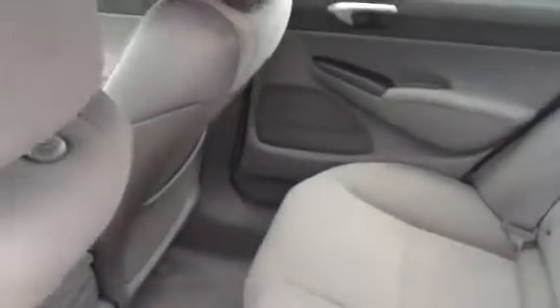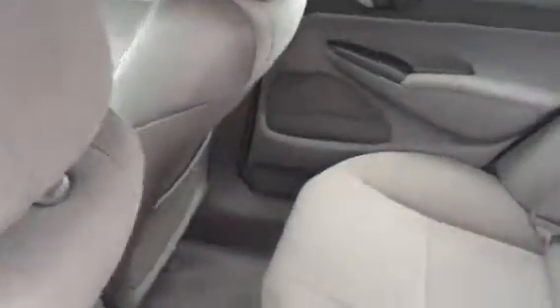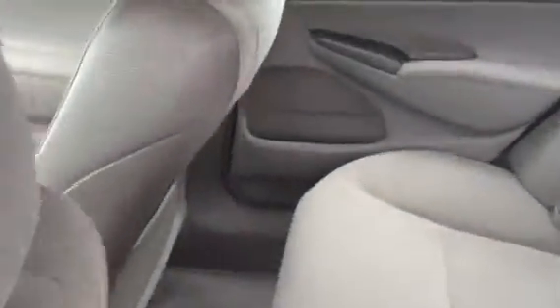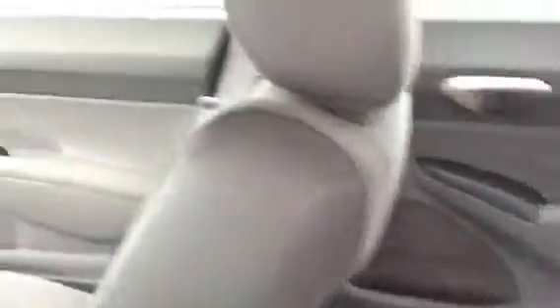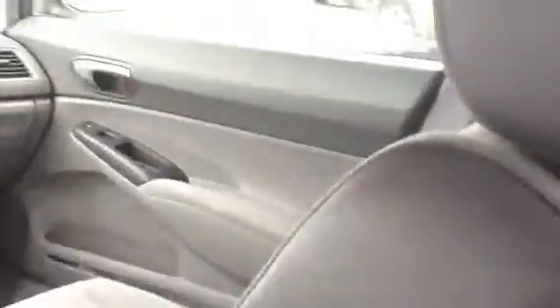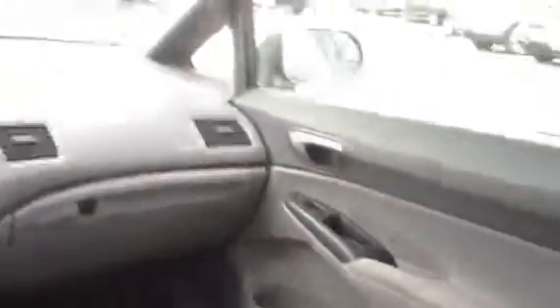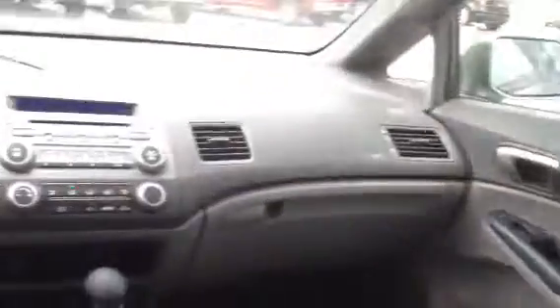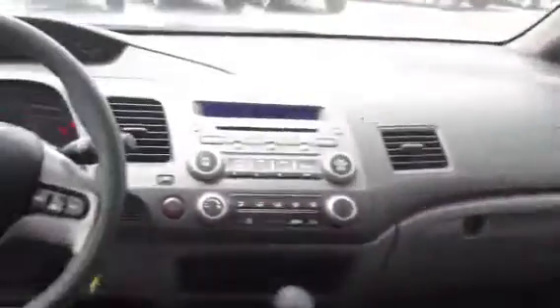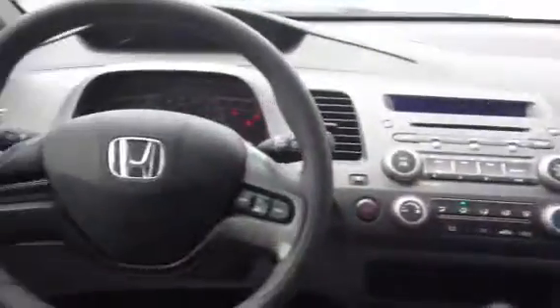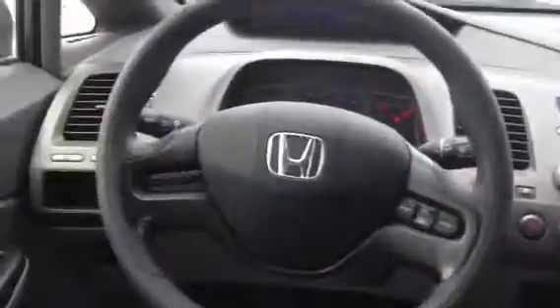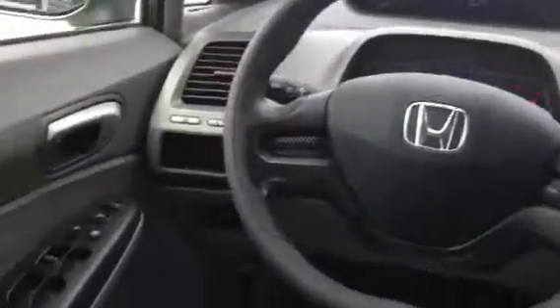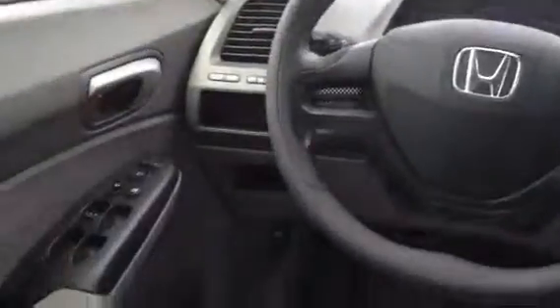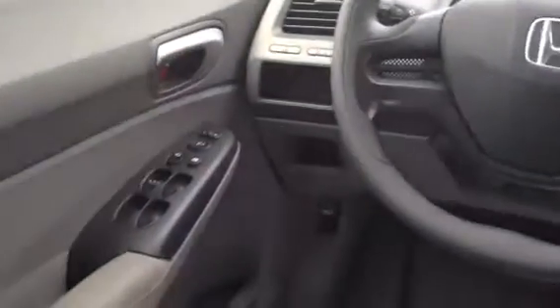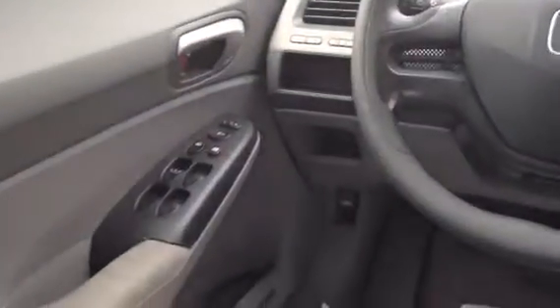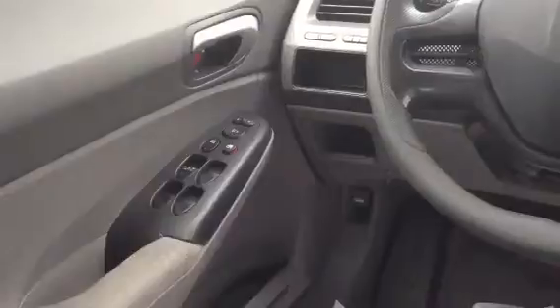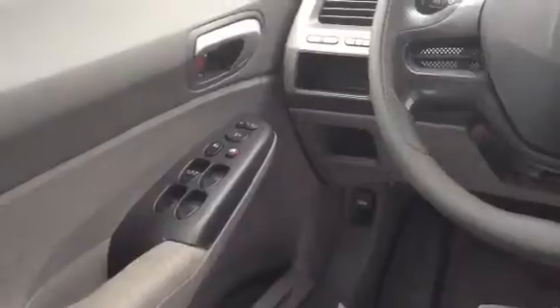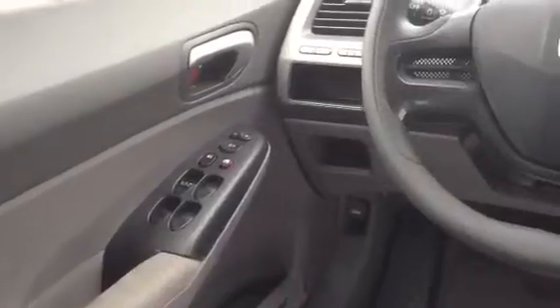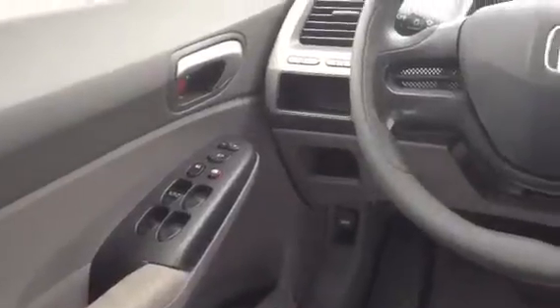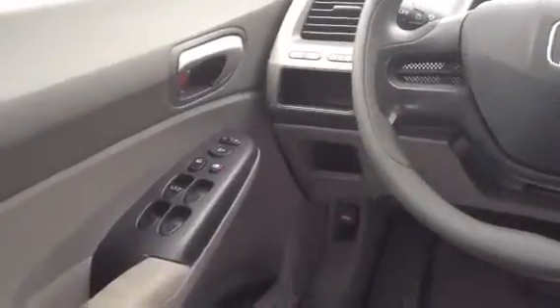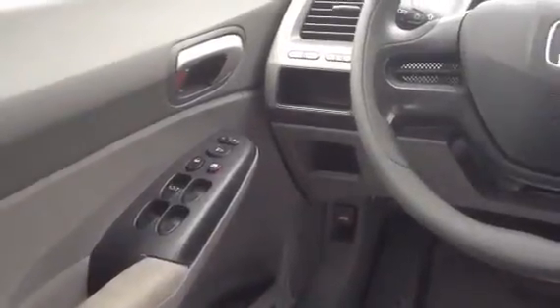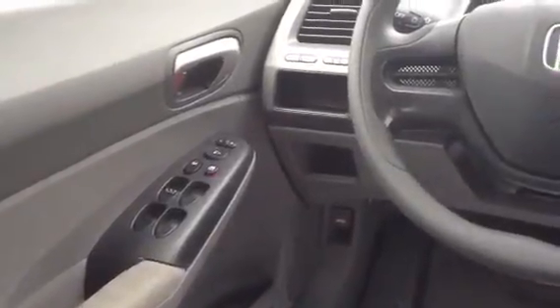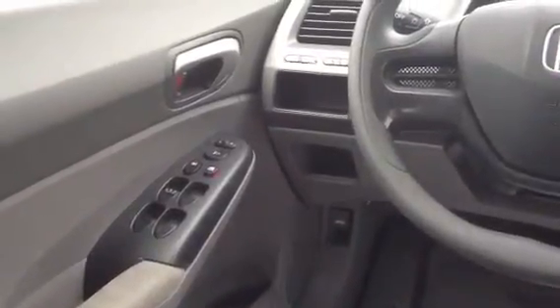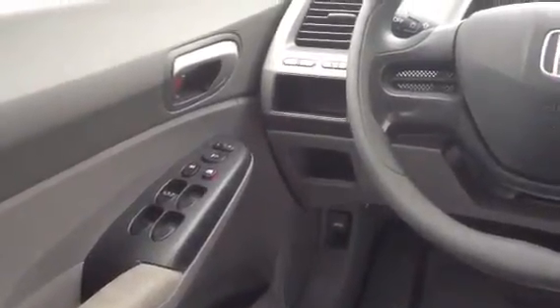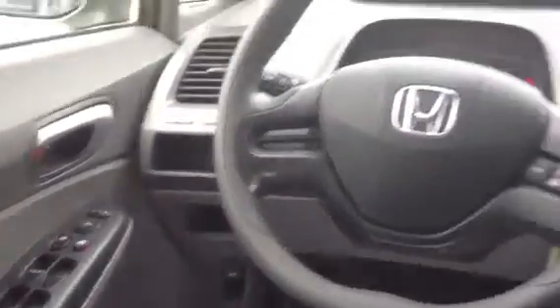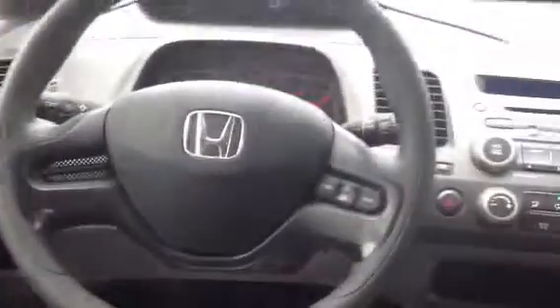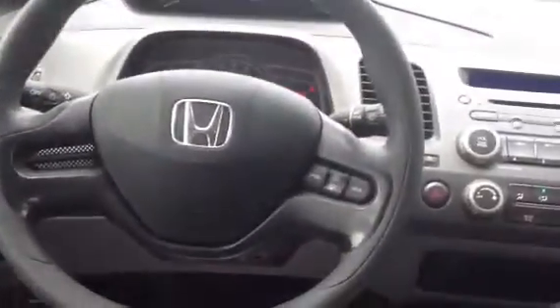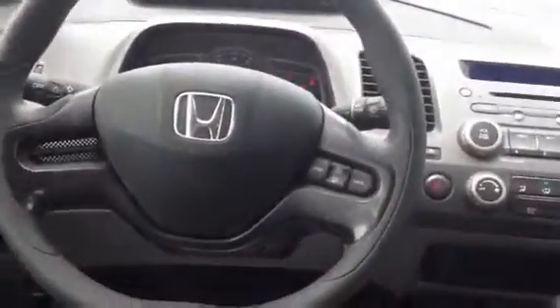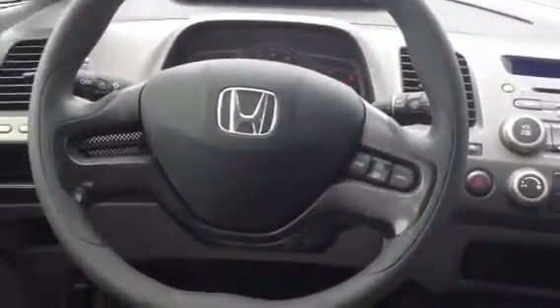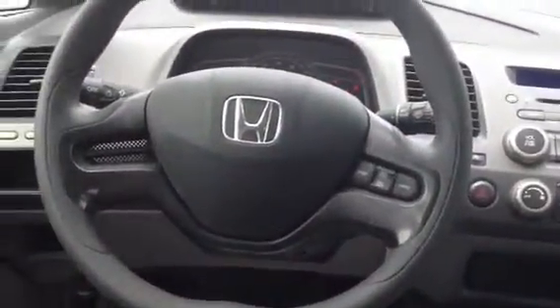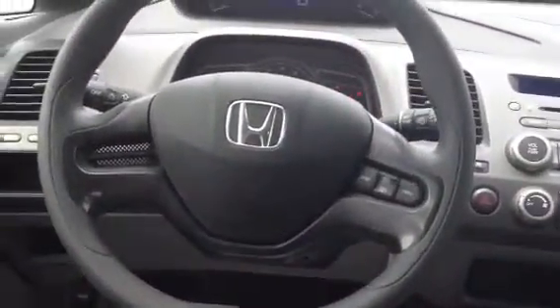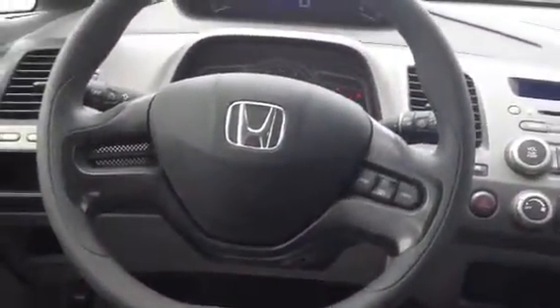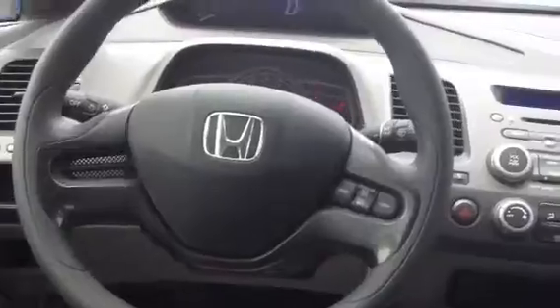Let me go ahead and get in to show you the front. Power options on the door handle and on the steering wheel as well.